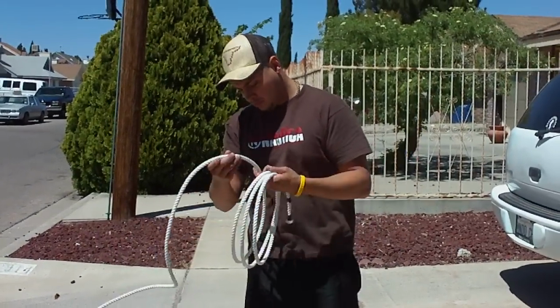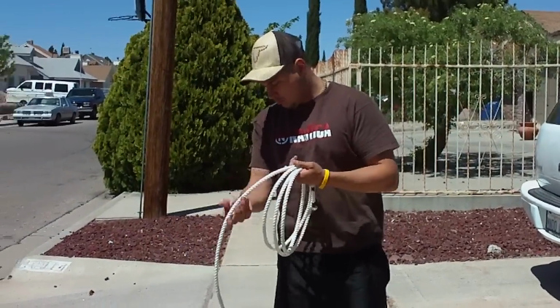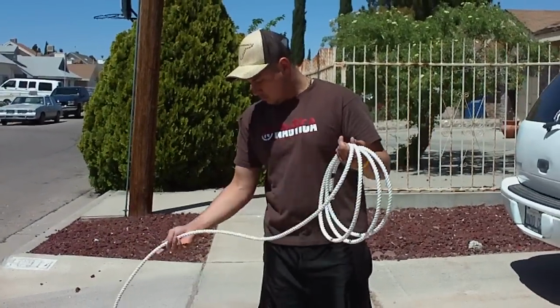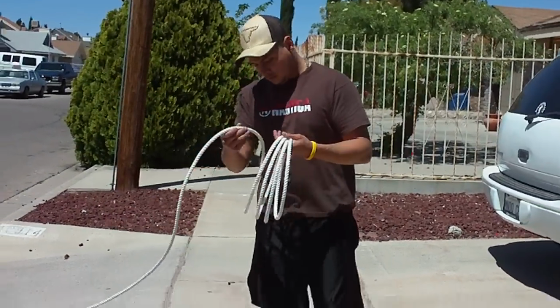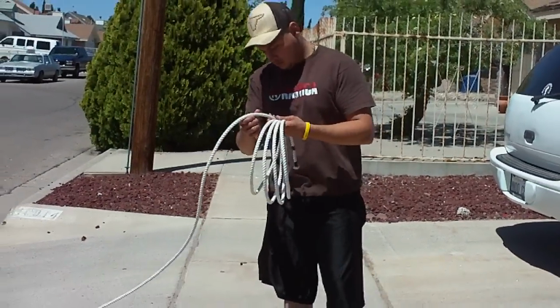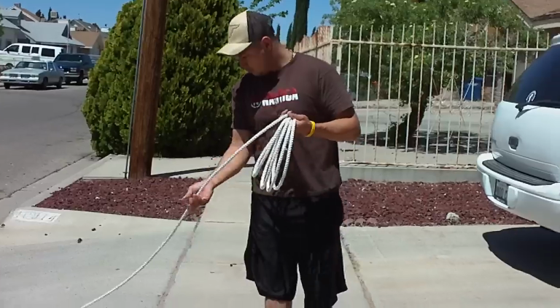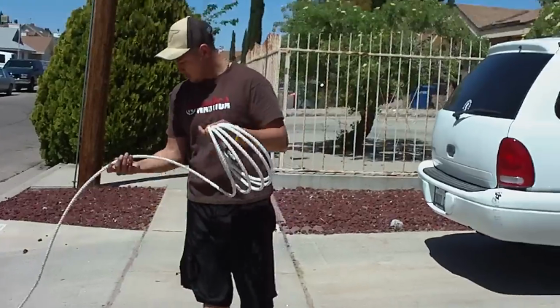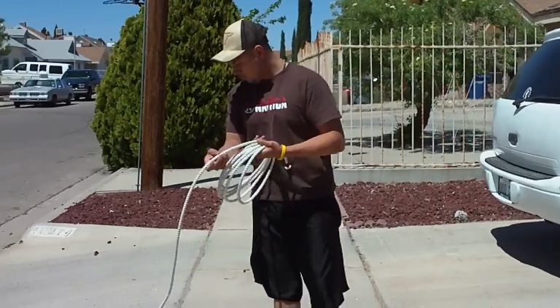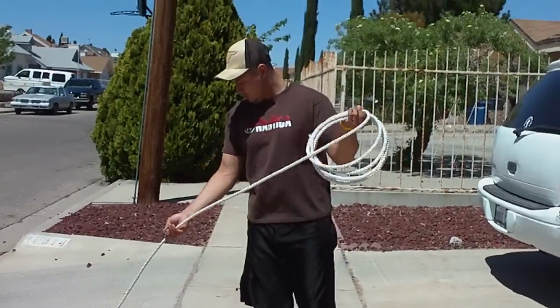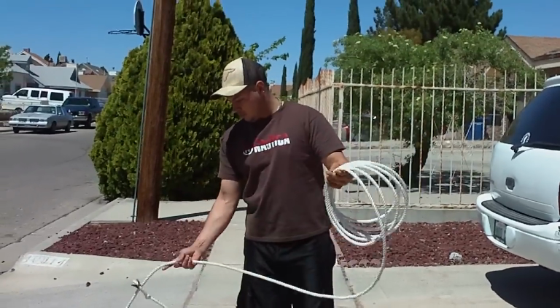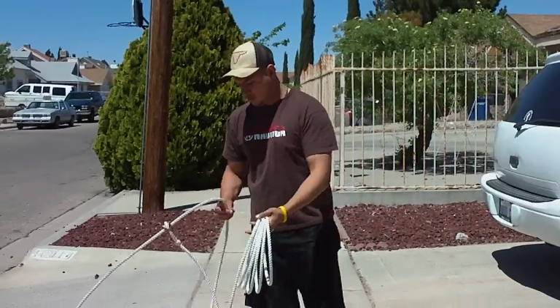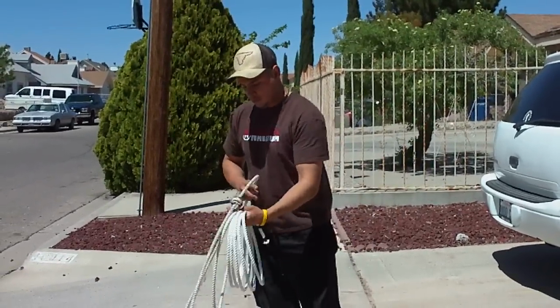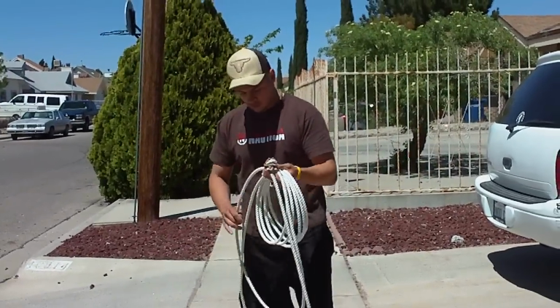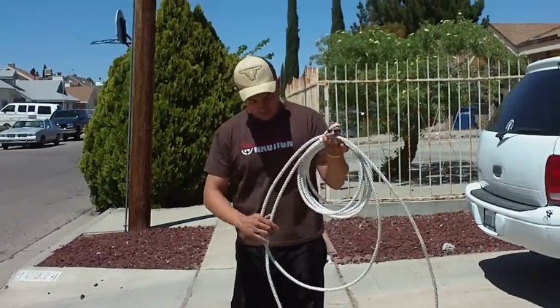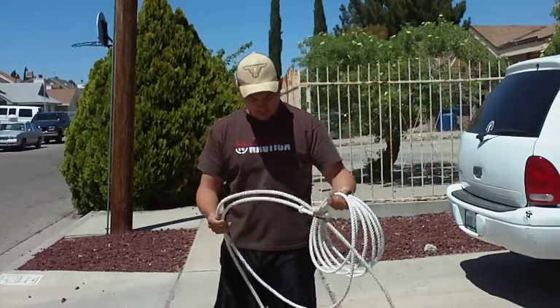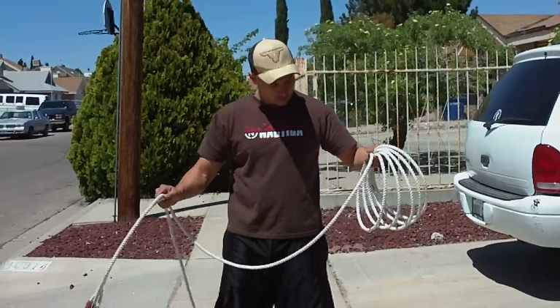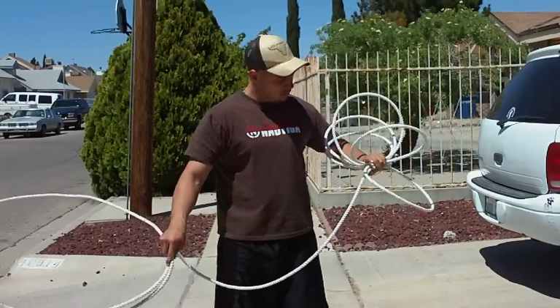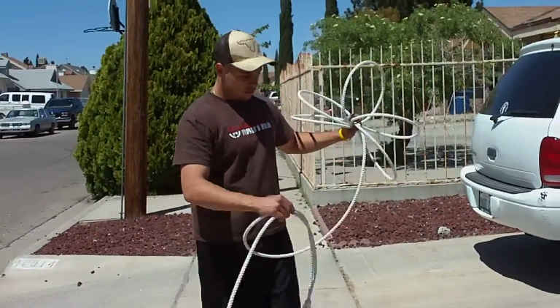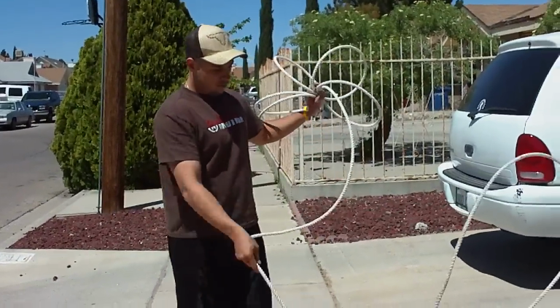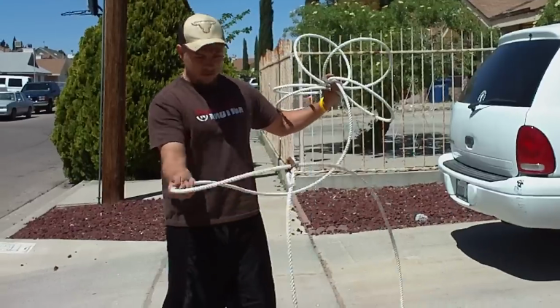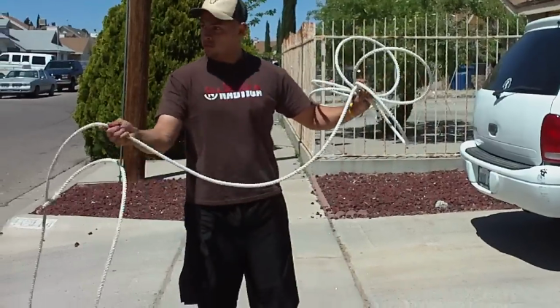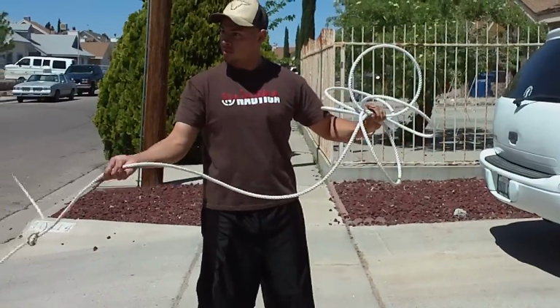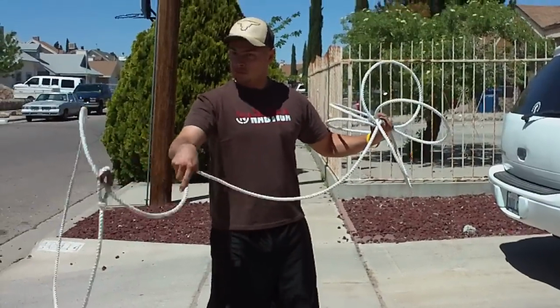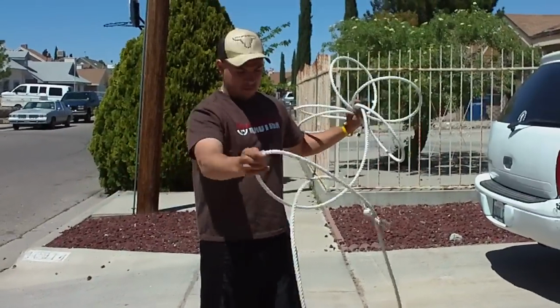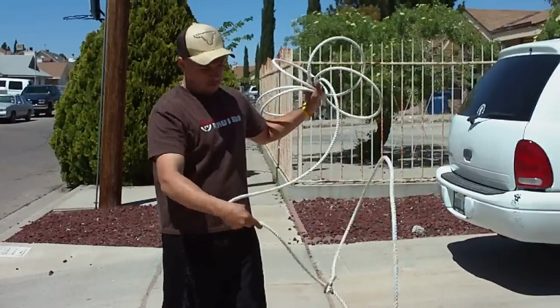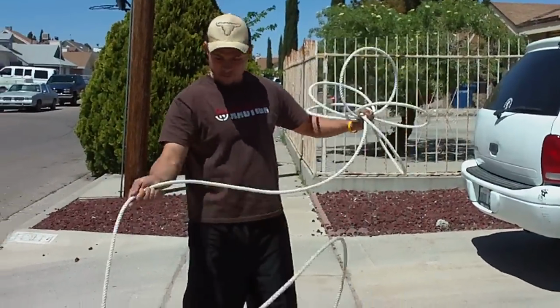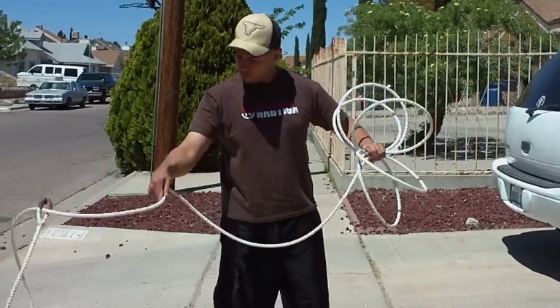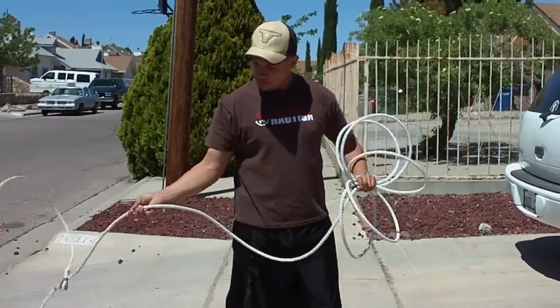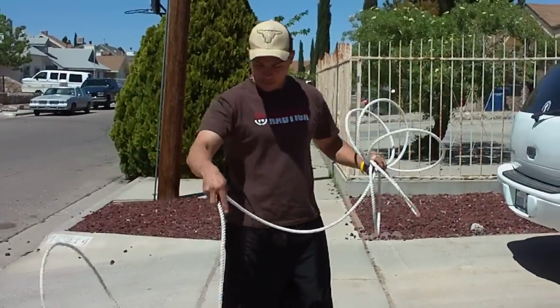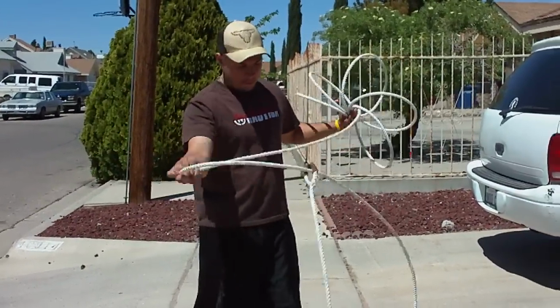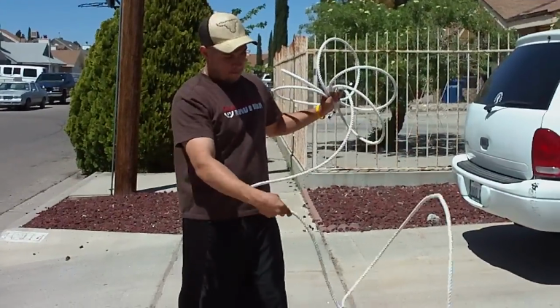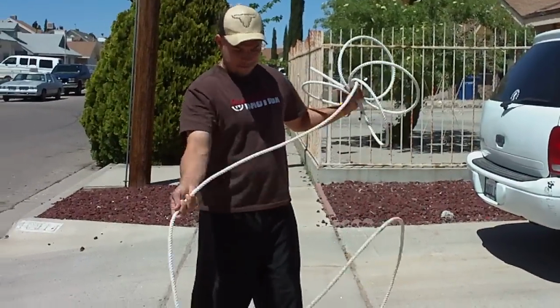What you see right now is Edgar folding his rope. We are going to start off with just basic butterfly procedures. This is the basic trick roping 101 — the beginning for everybody.